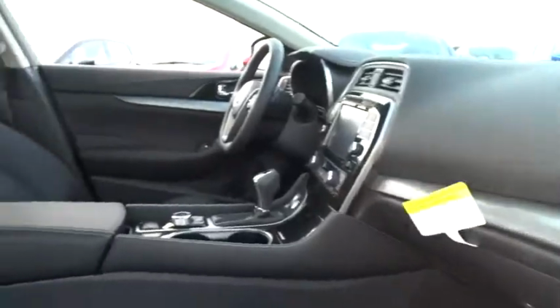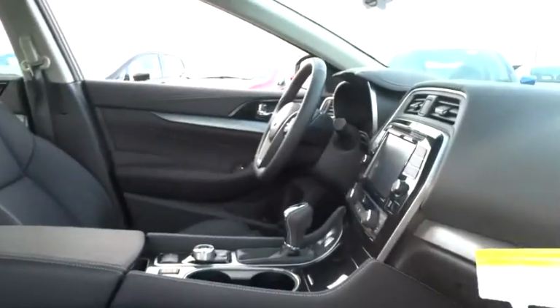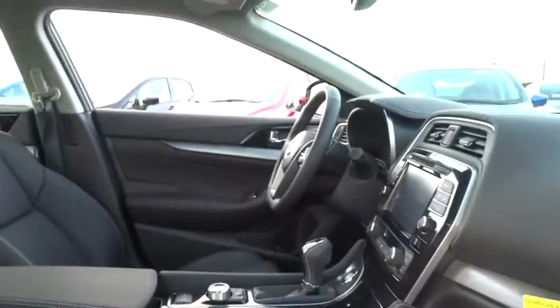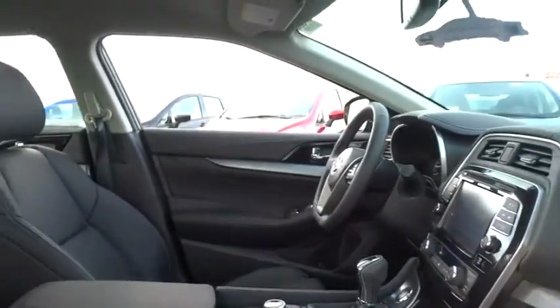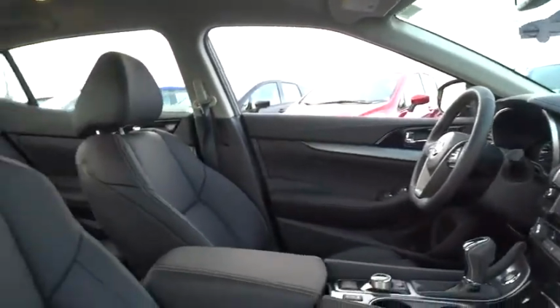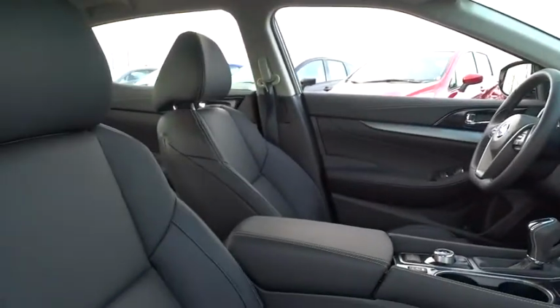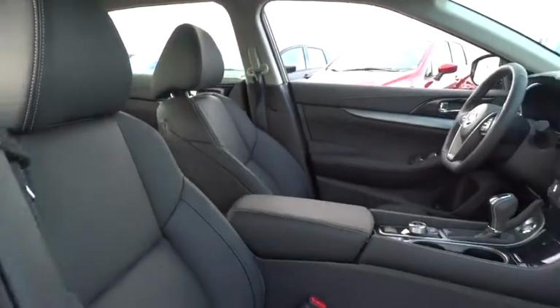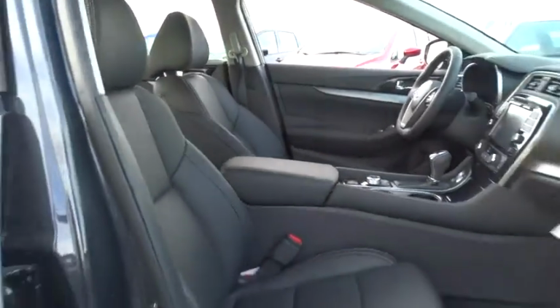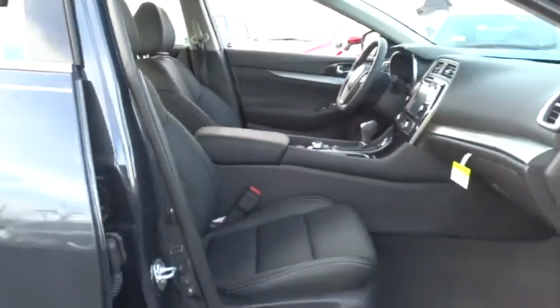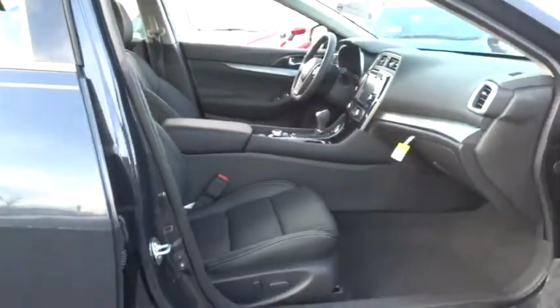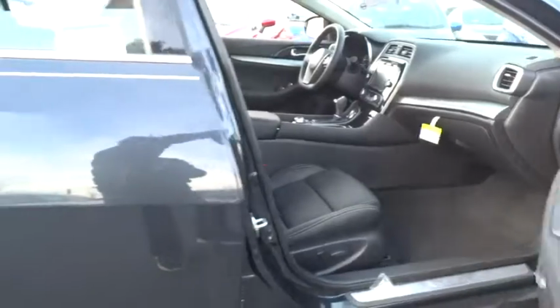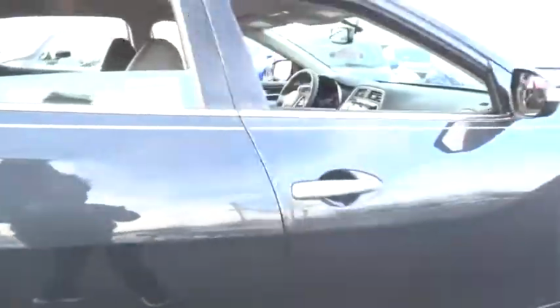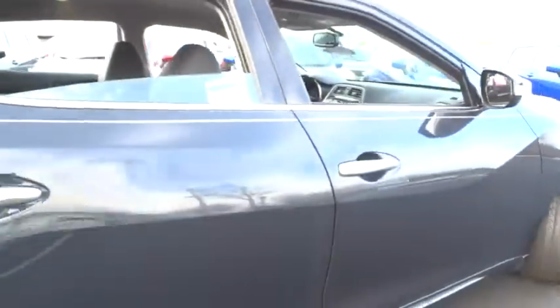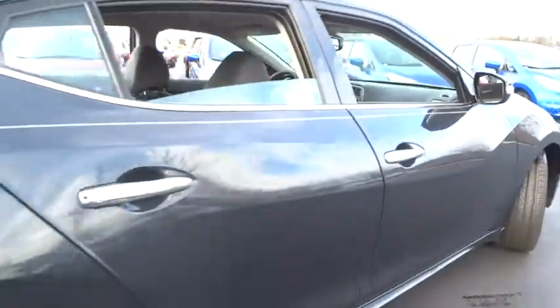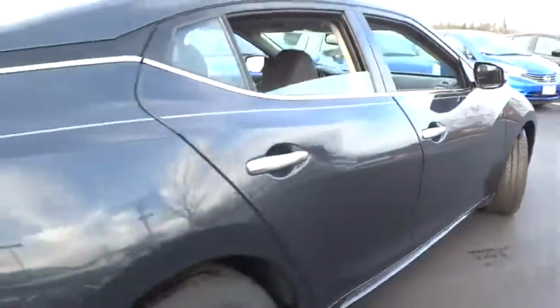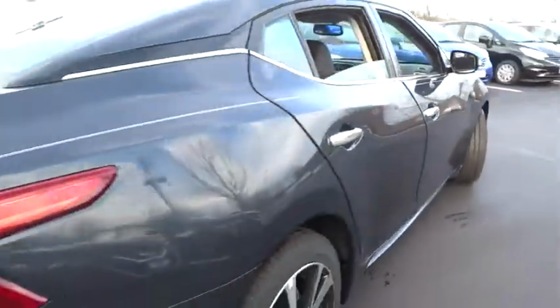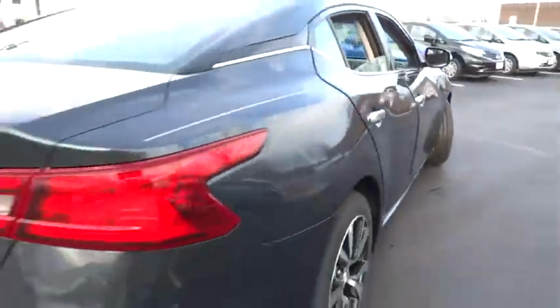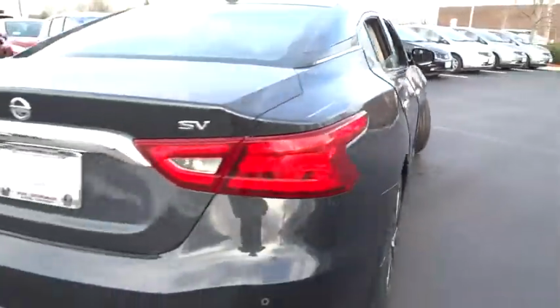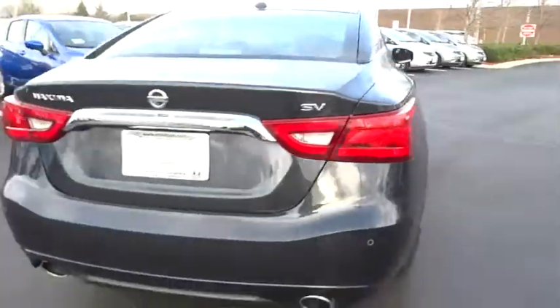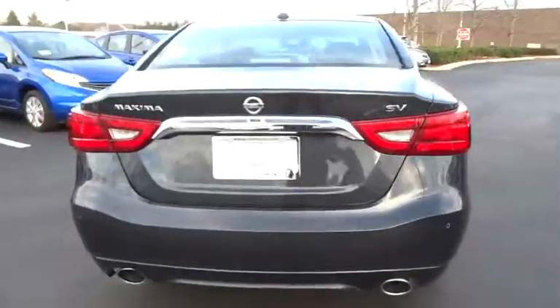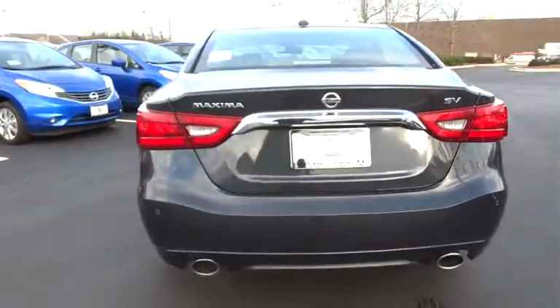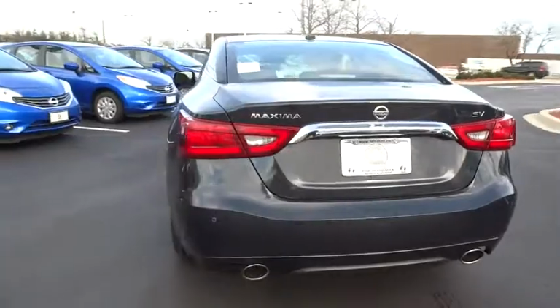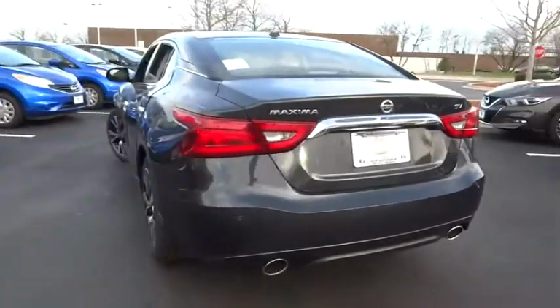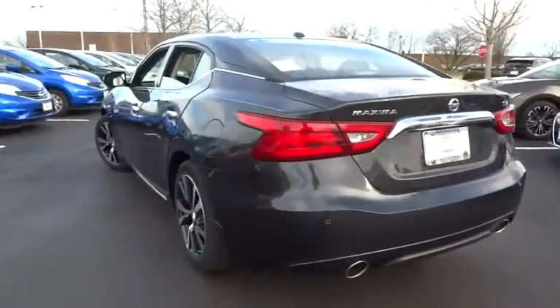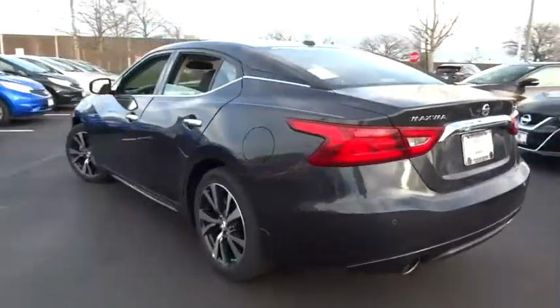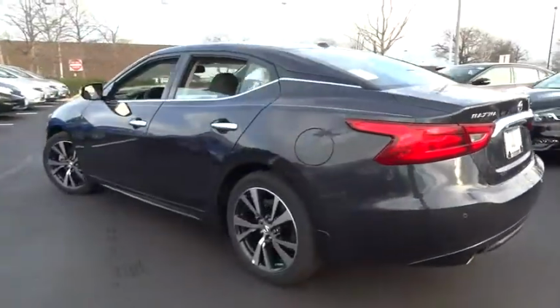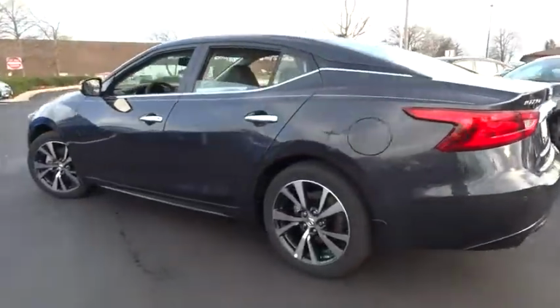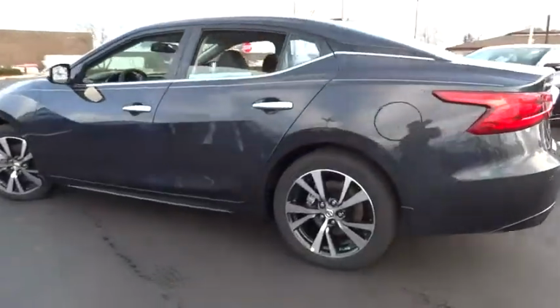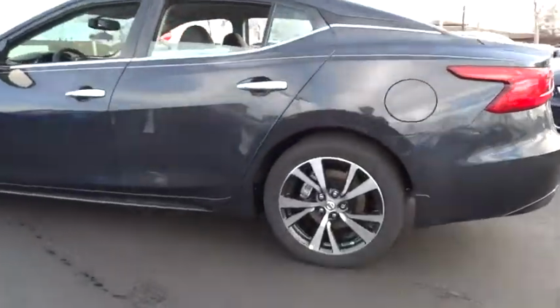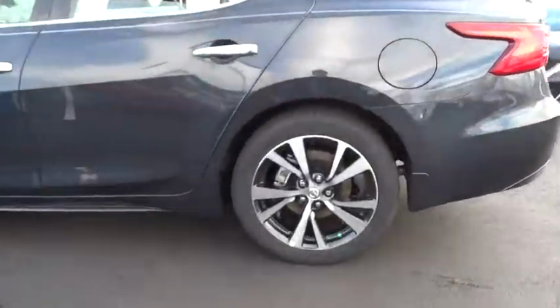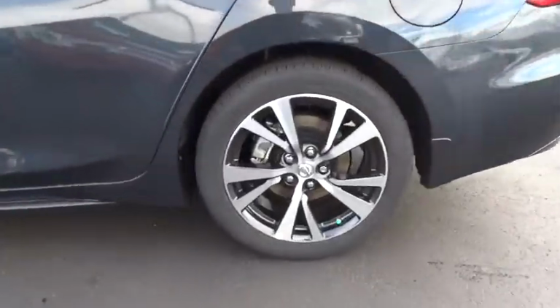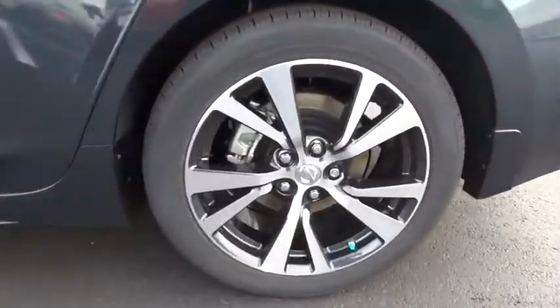Here are some of this vehicle's great options: Navigation system, remote engine start, stability control, traction control, keyless entry, anti-lock braking system, backup camera, steering wheel audio controls, power passenger seat.